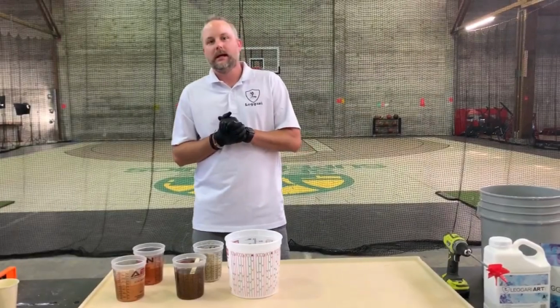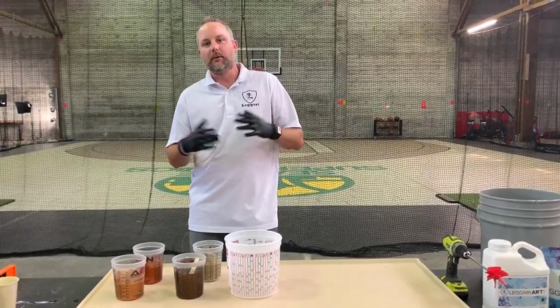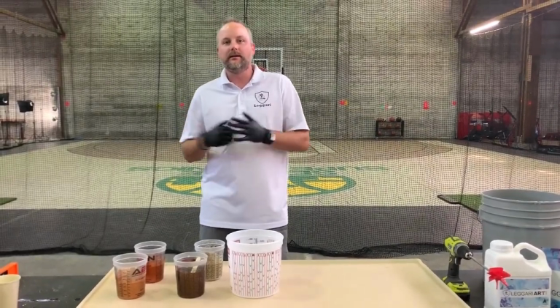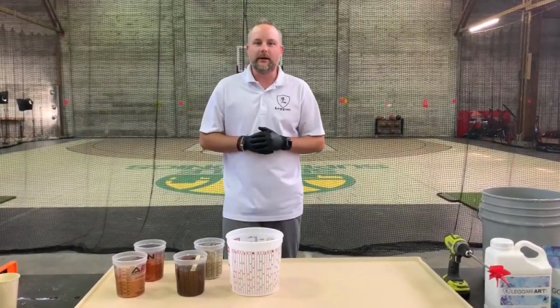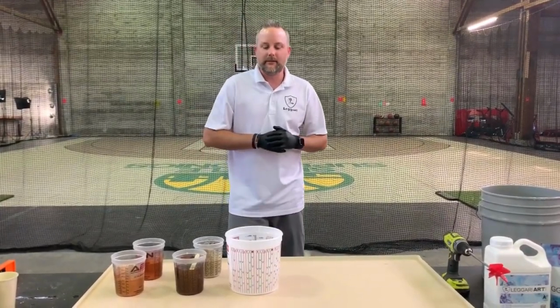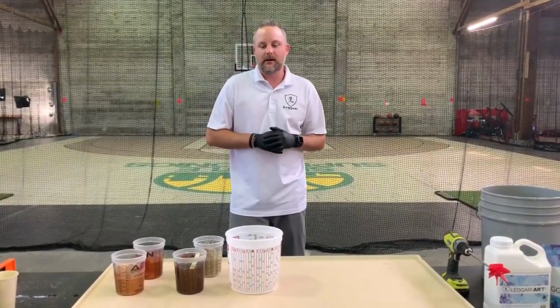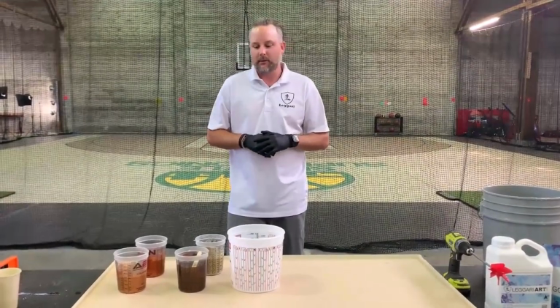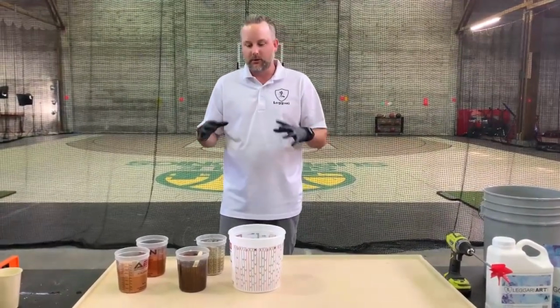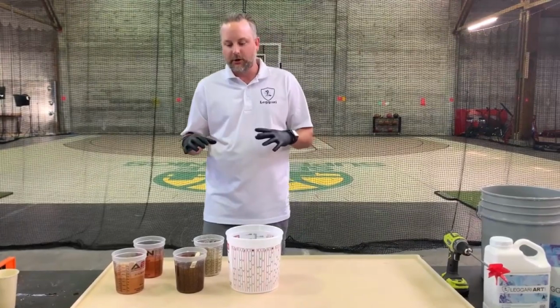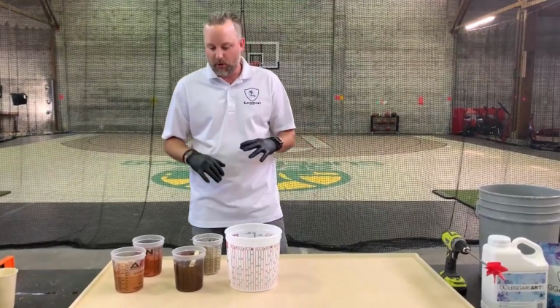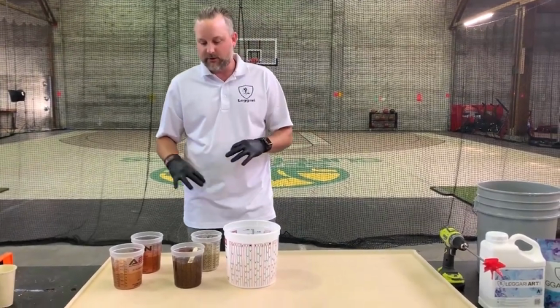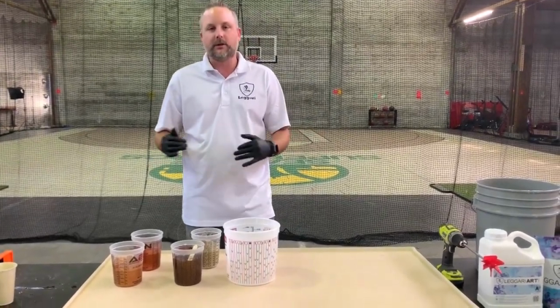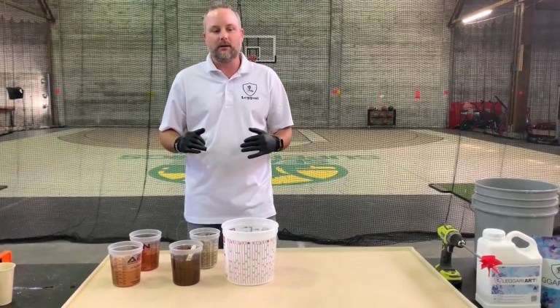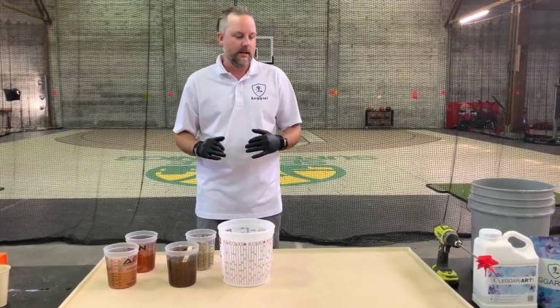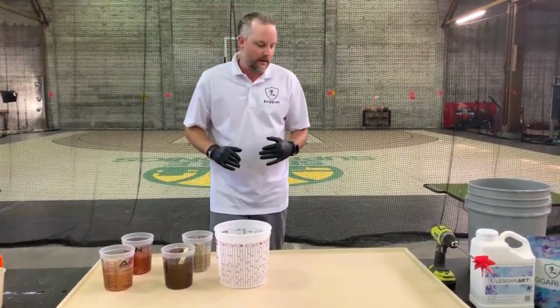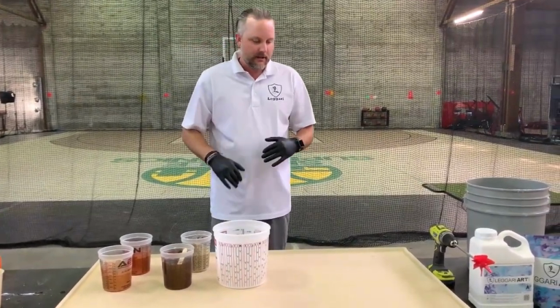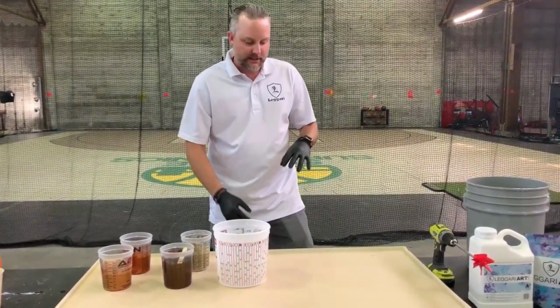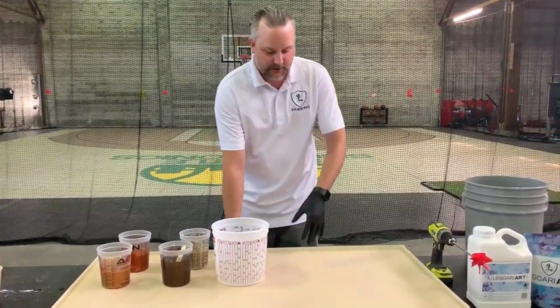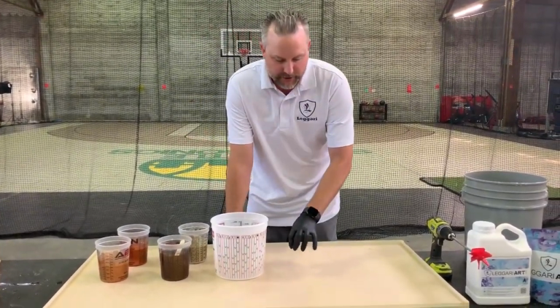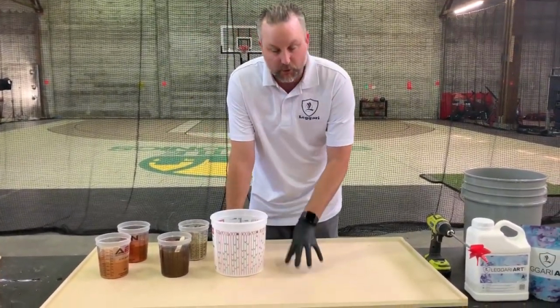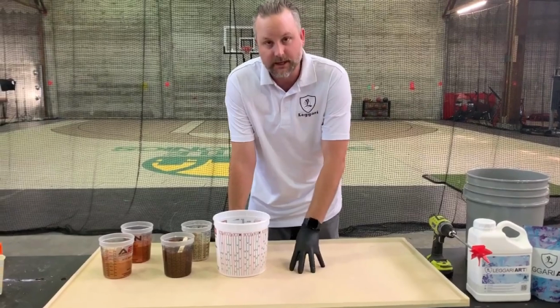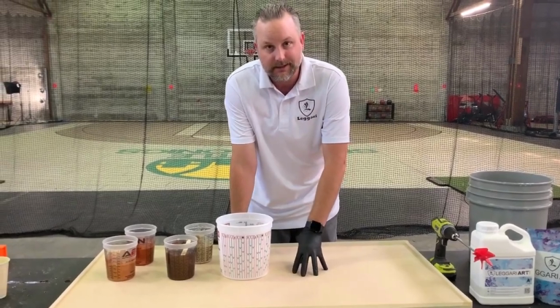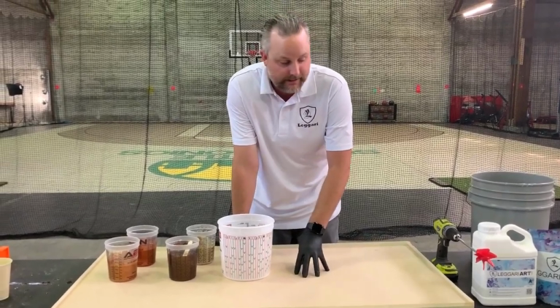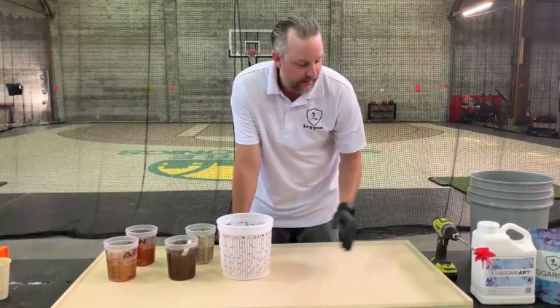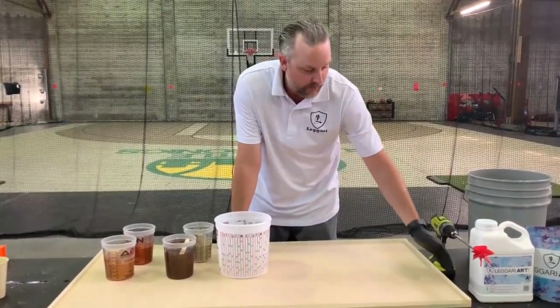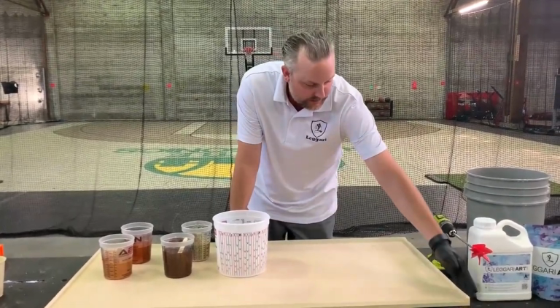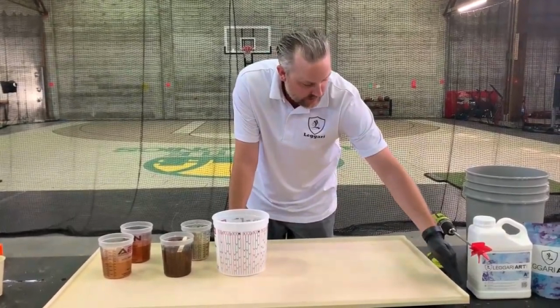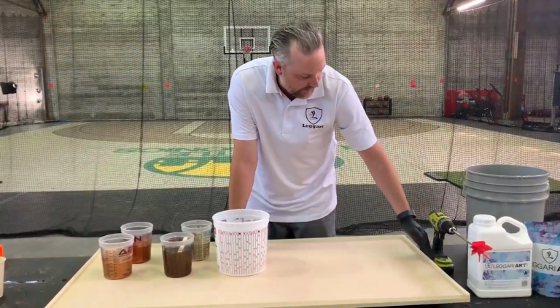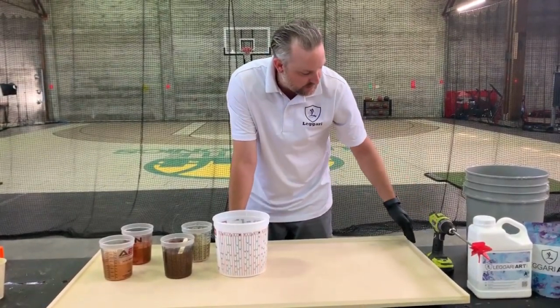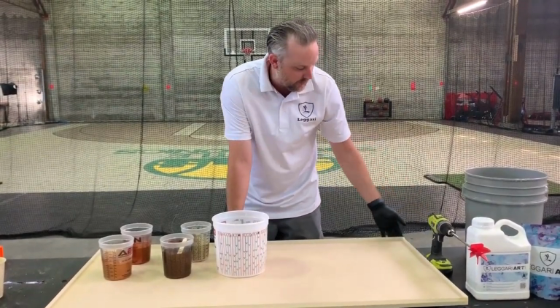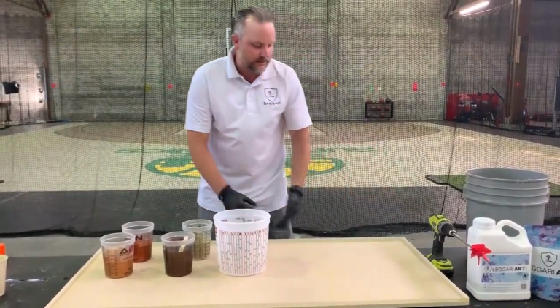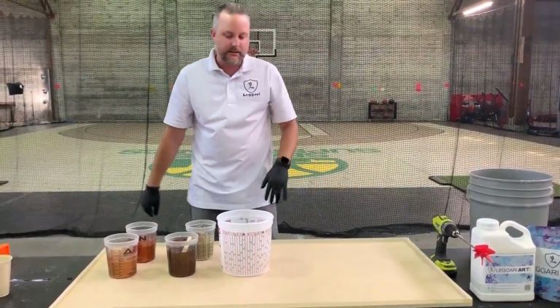Hey everyone, Tyler here again from Ligari. We're going to do a dirty pour using some earth tone colors. First things first, you want to make sure your boards are level, clean, and then we always like to do tape on the edges.